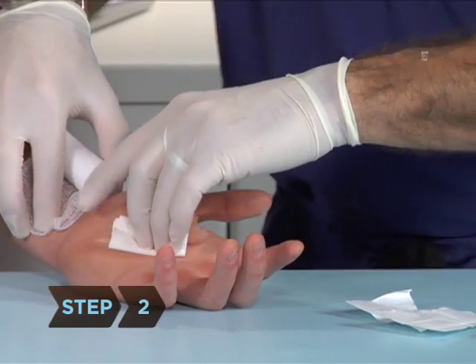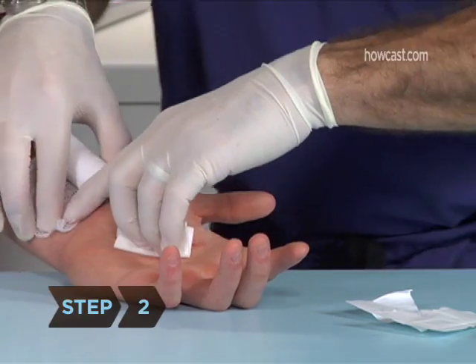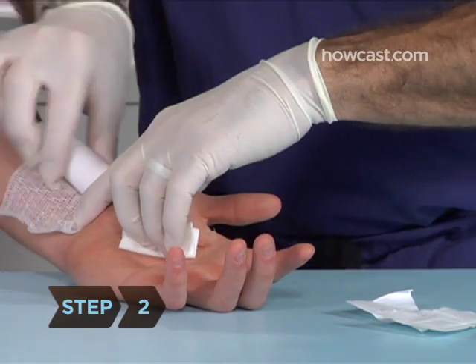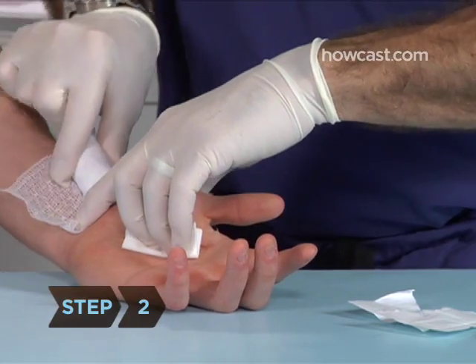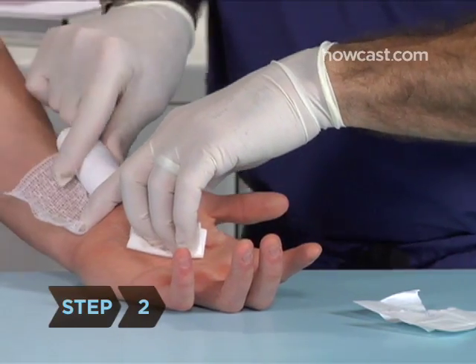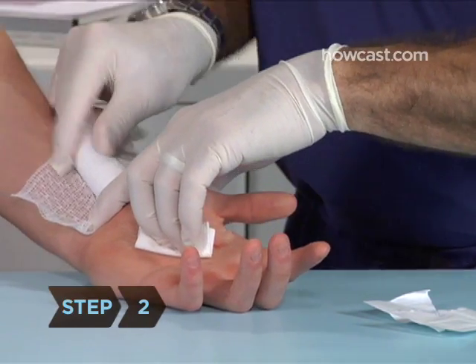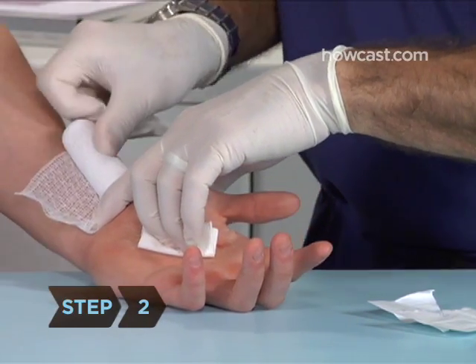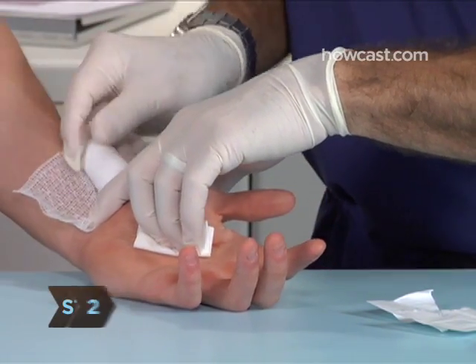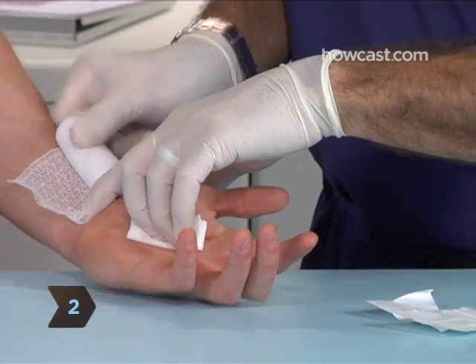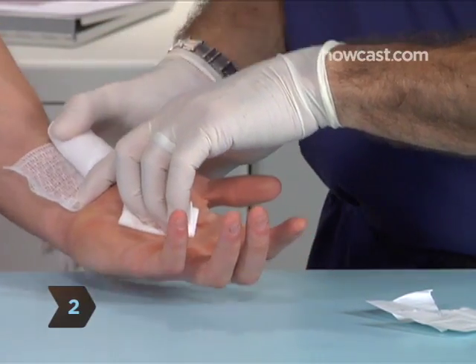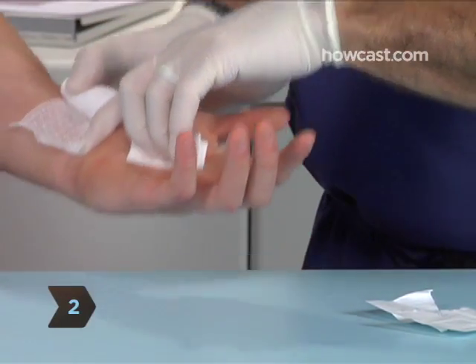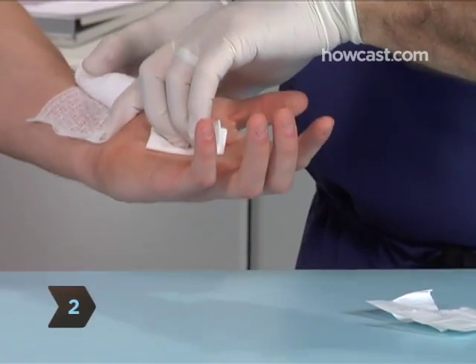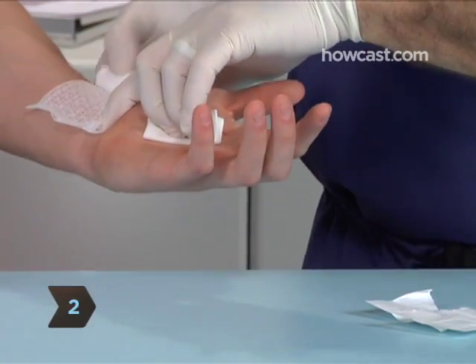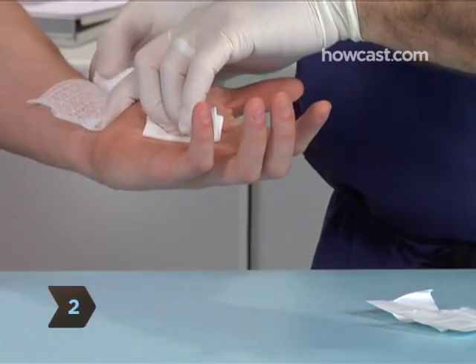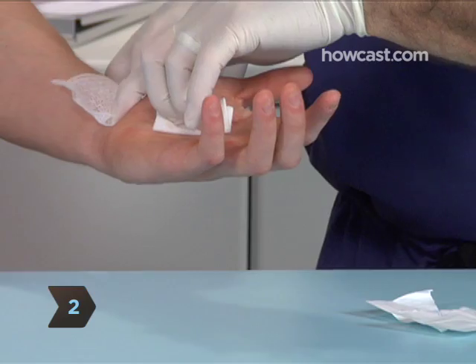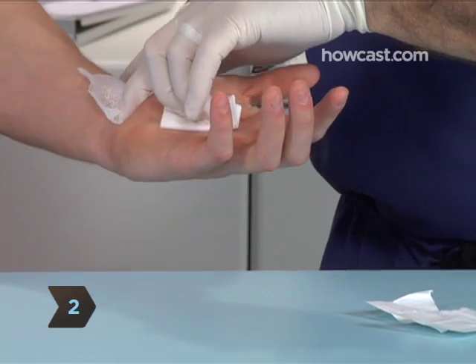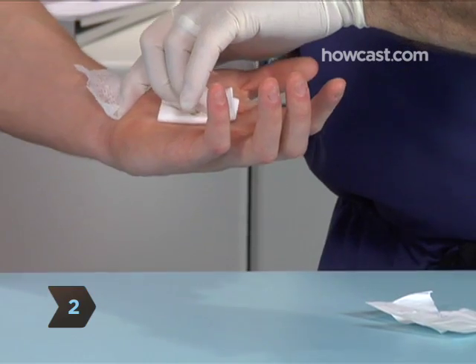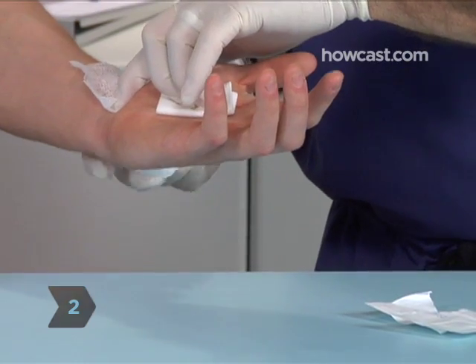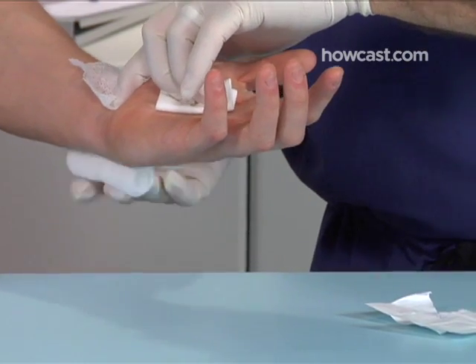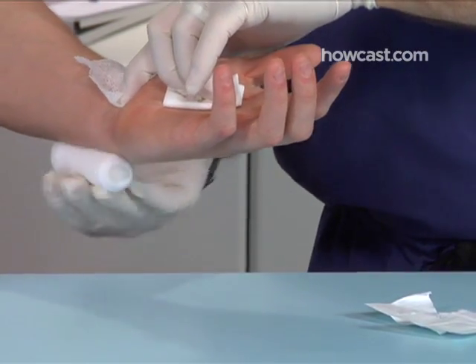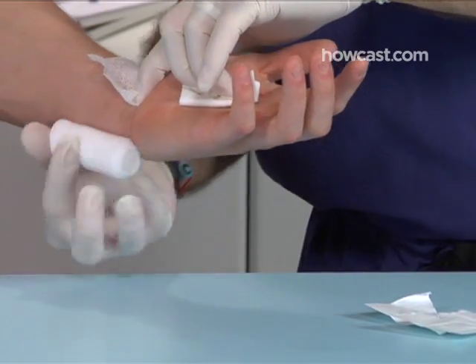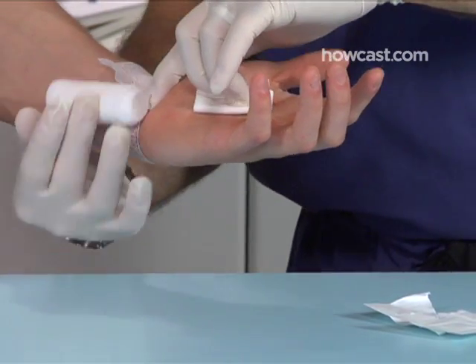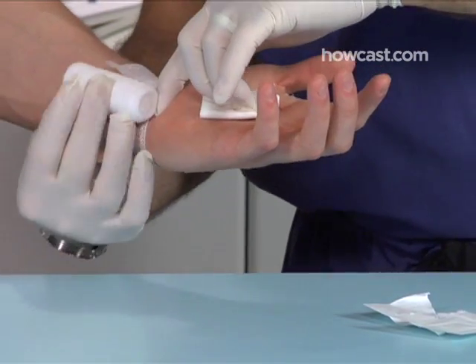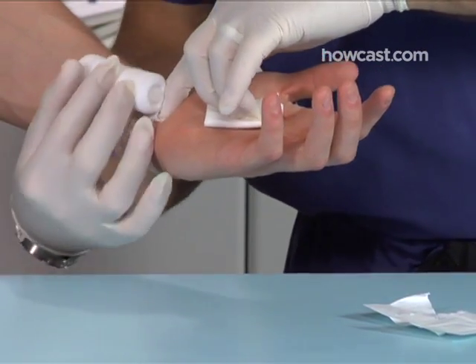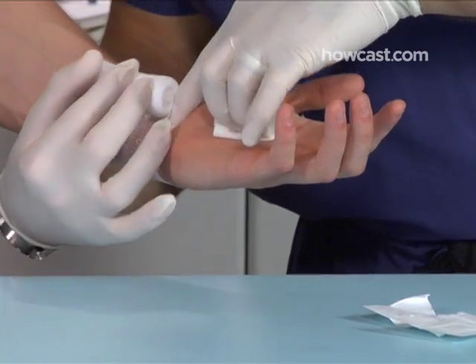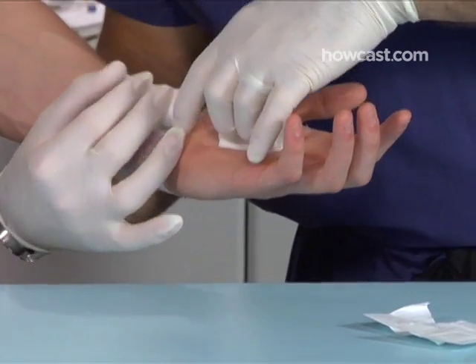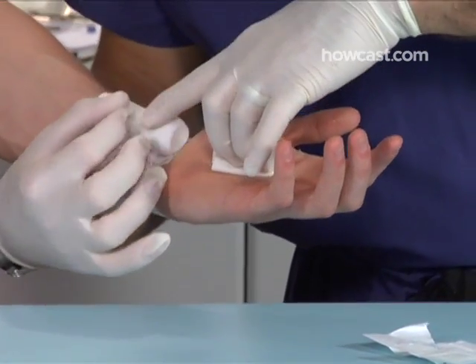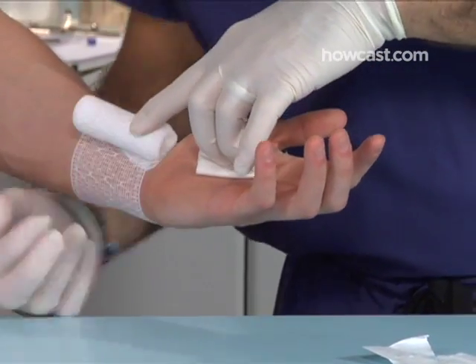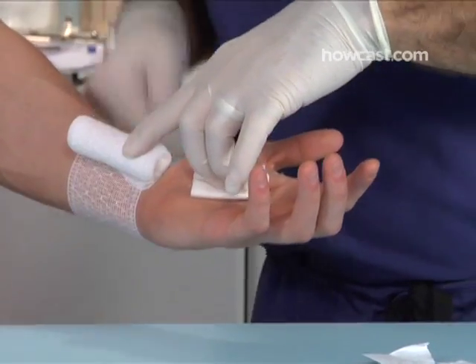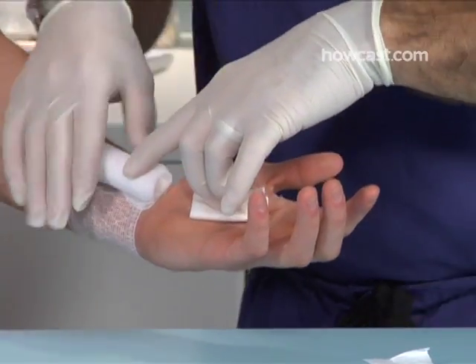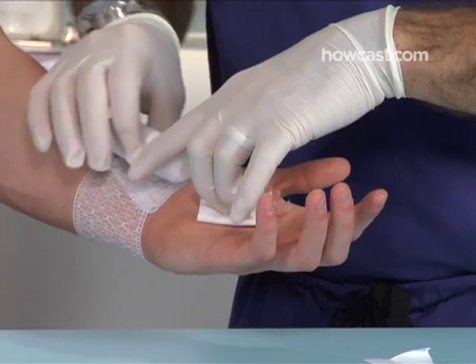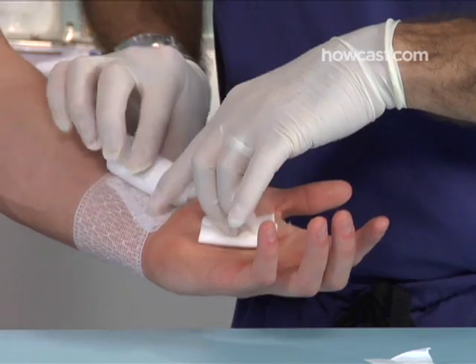Step 2. With the victim's hand palm up in front of you, place the end of the bandage on the inside of the wrist and wrap it around the wrist twice.